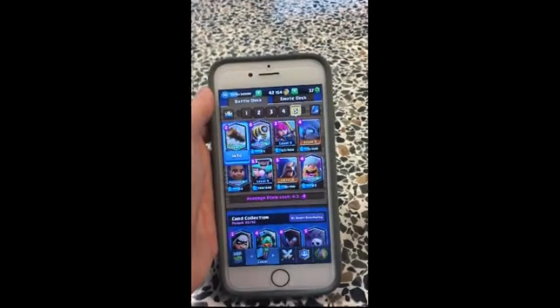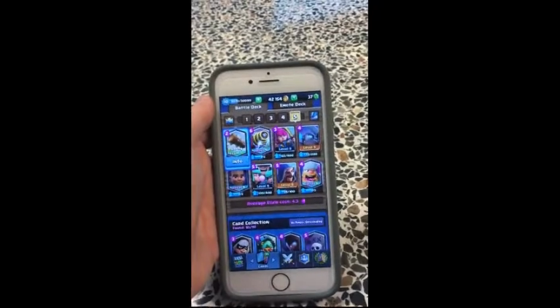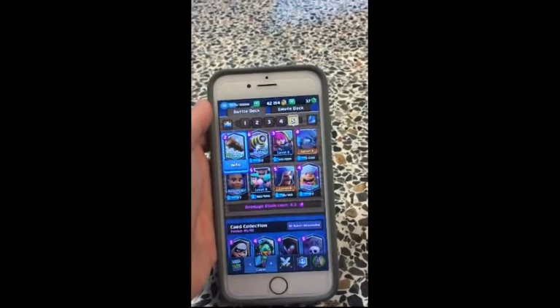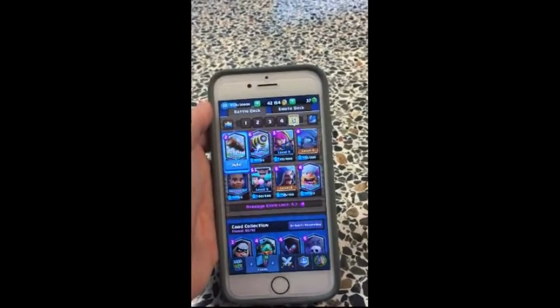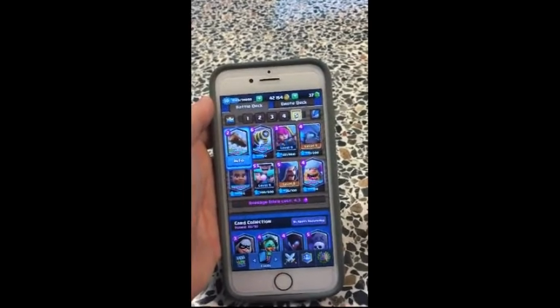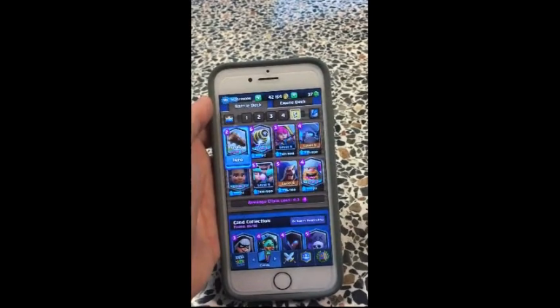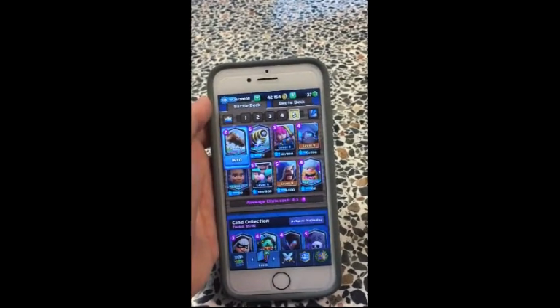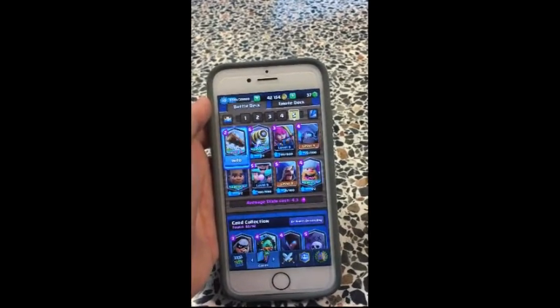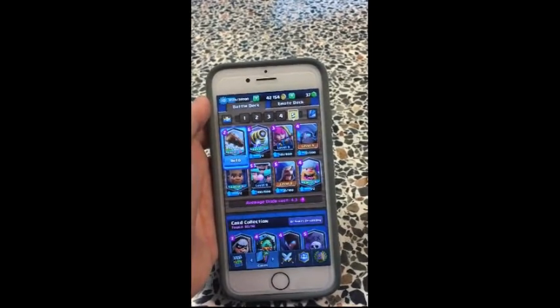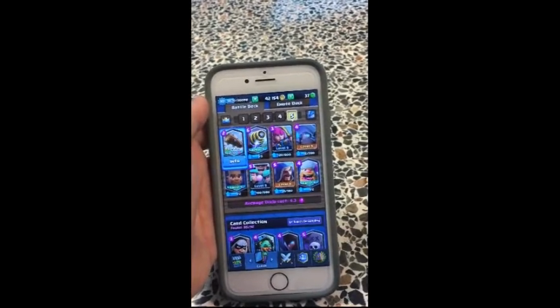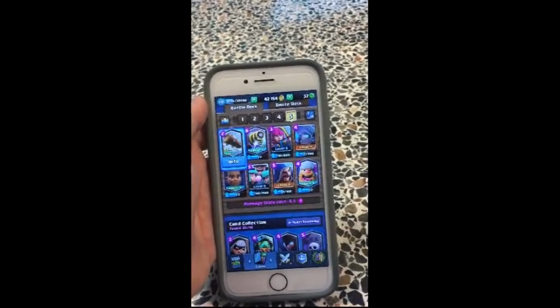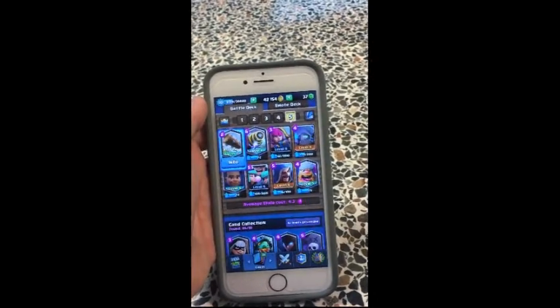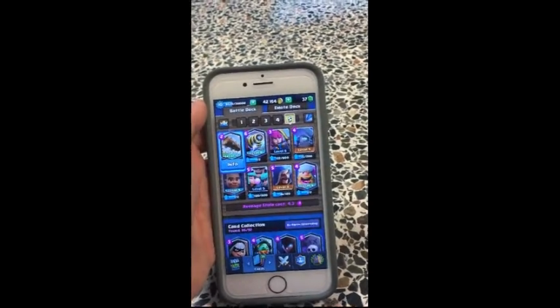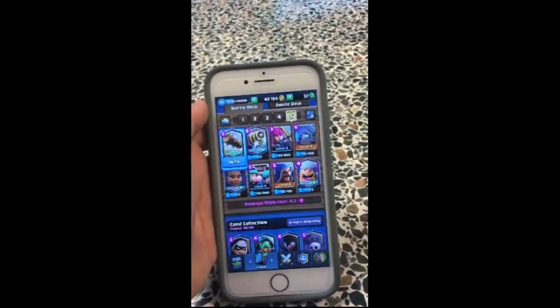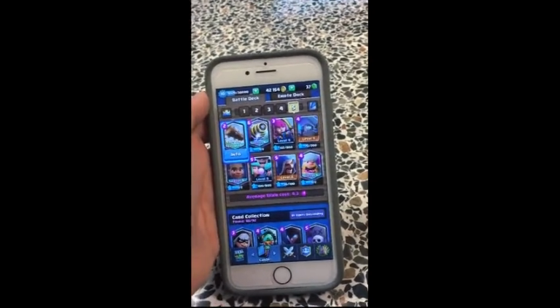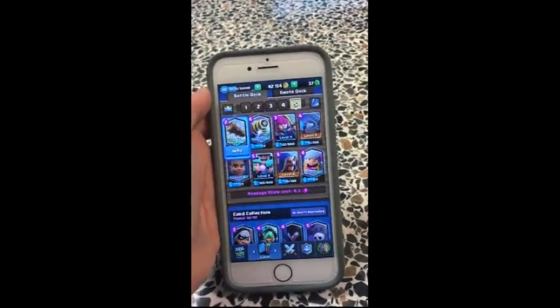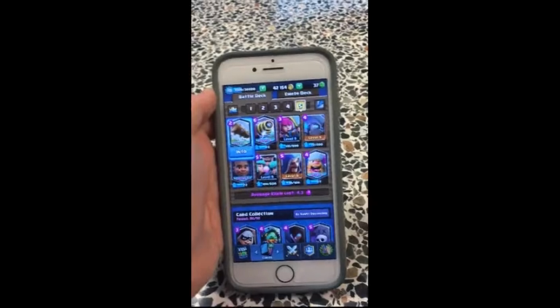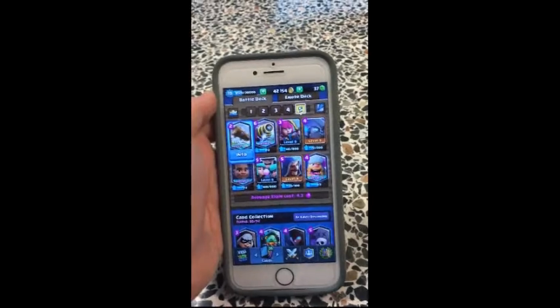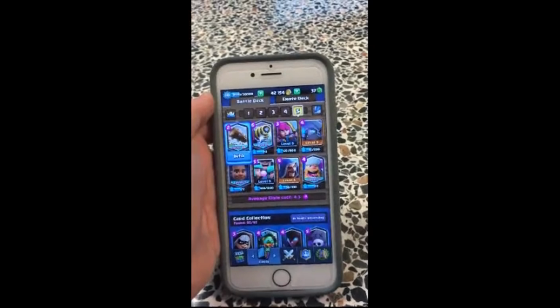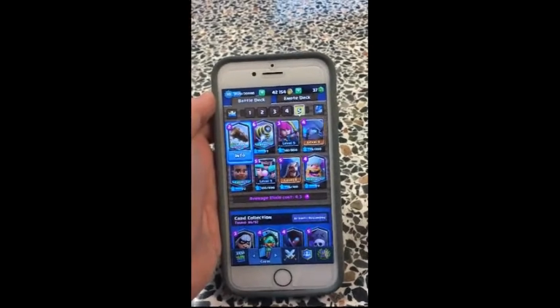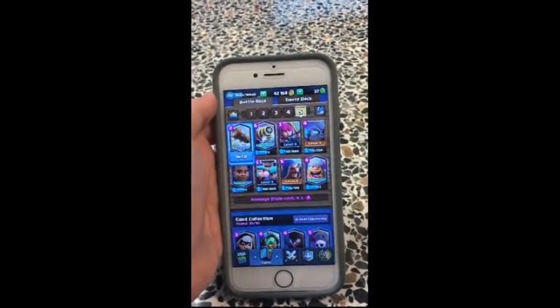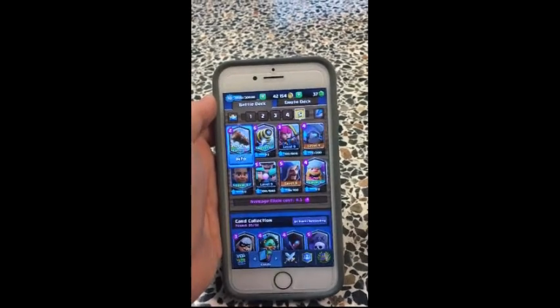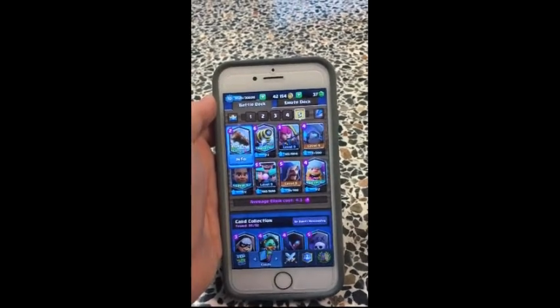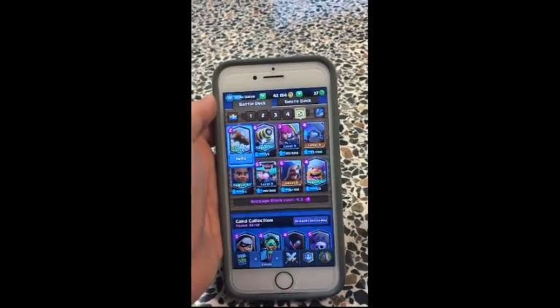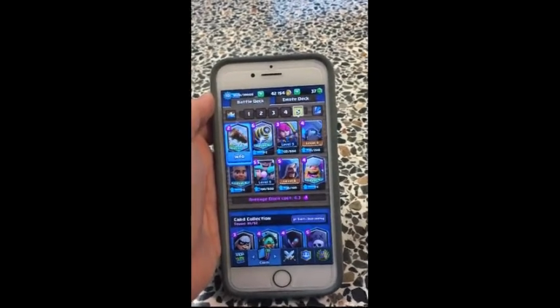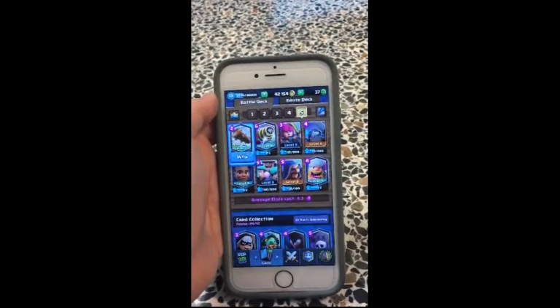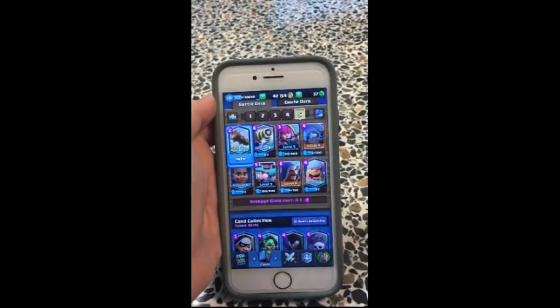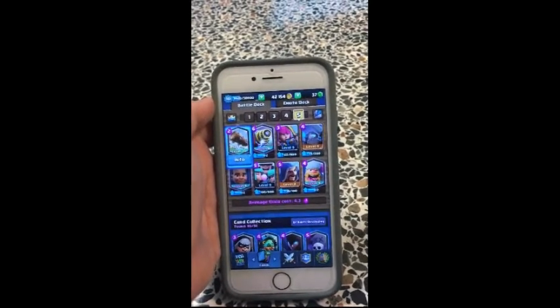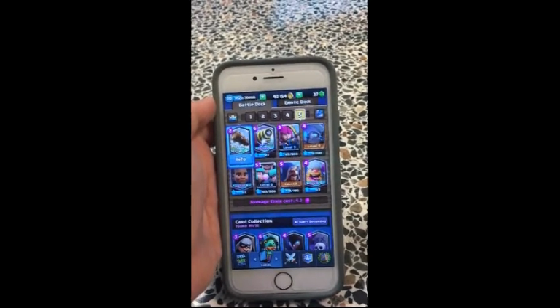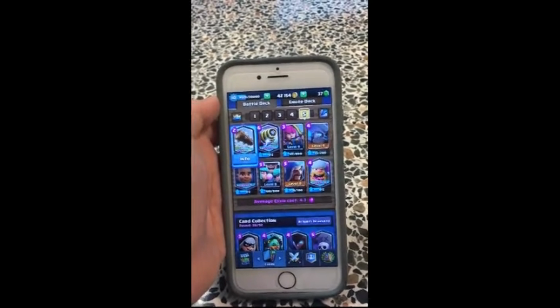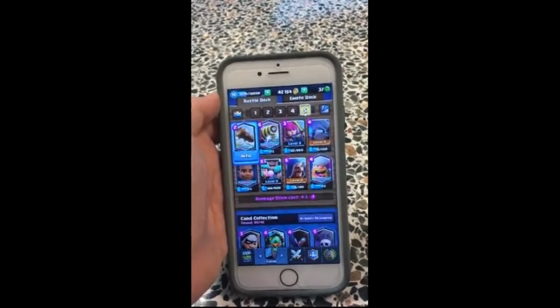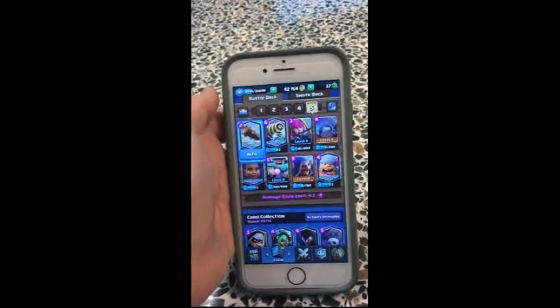The first card is the Log. The Log is a spell type card that basically rolls over a bunch of enemies, but it's not good against the King Tower, so don't use it against the King Tower.